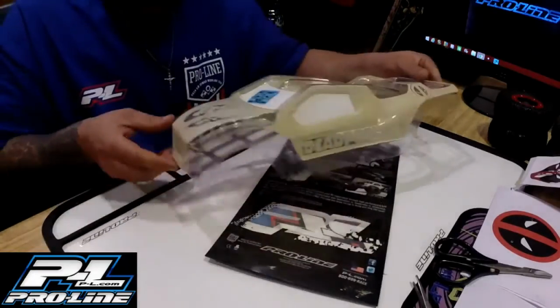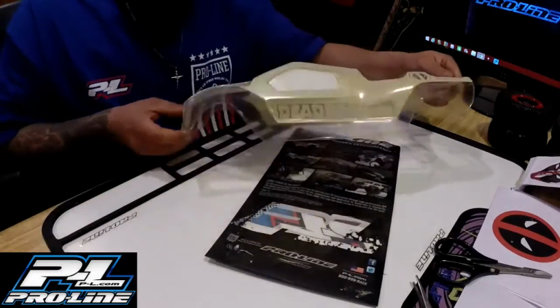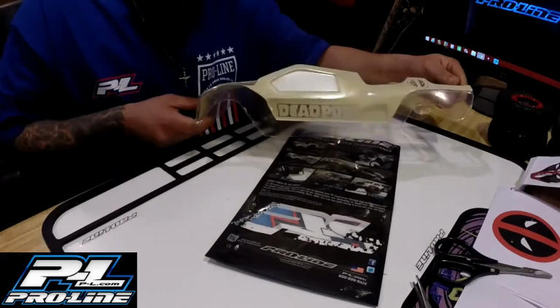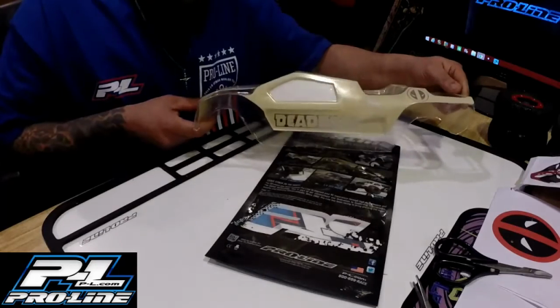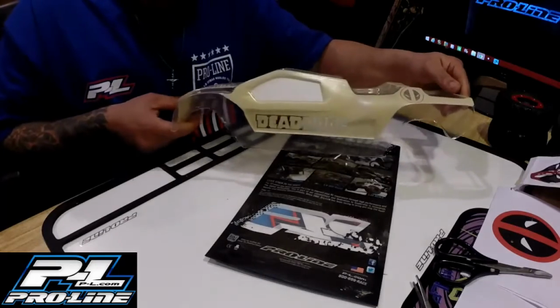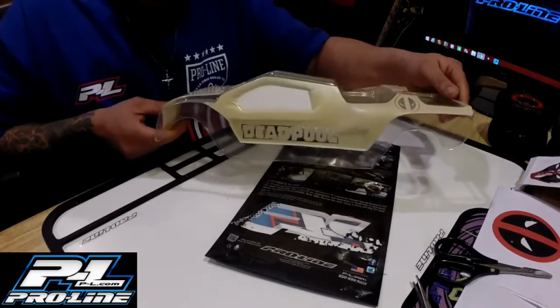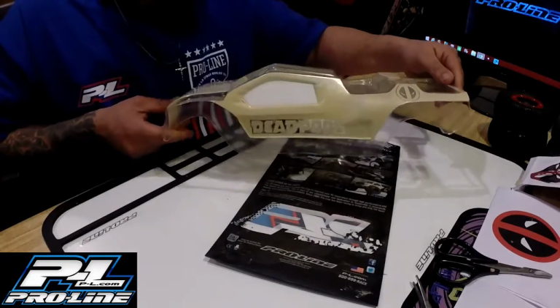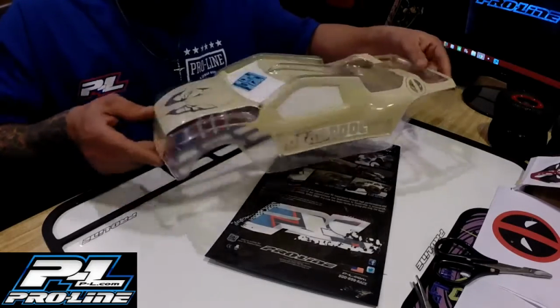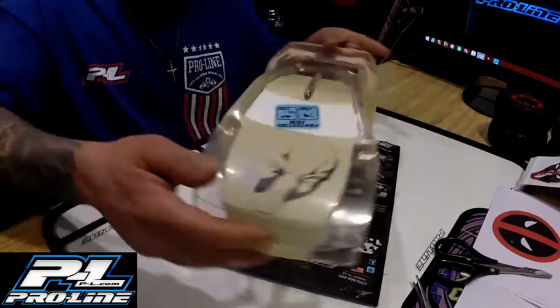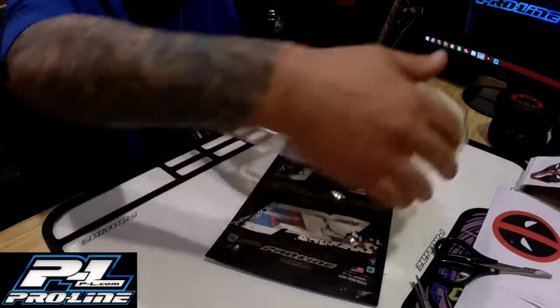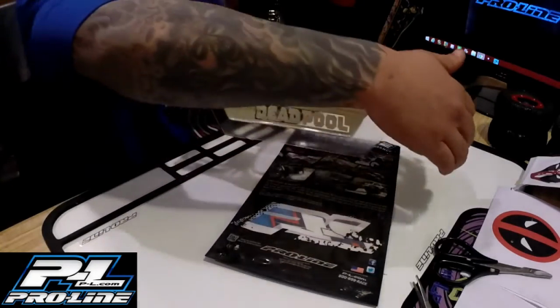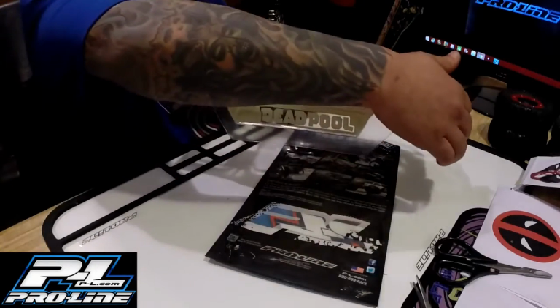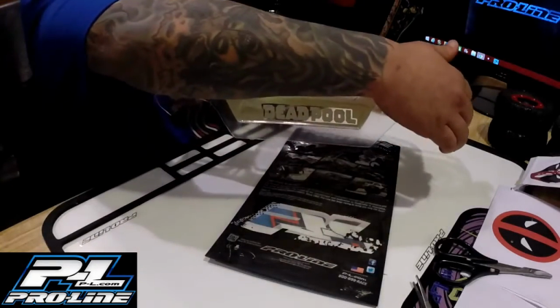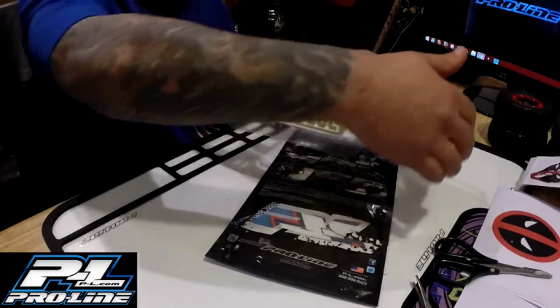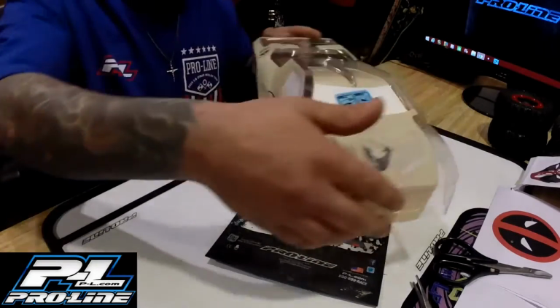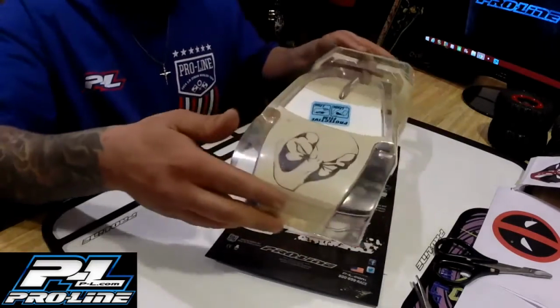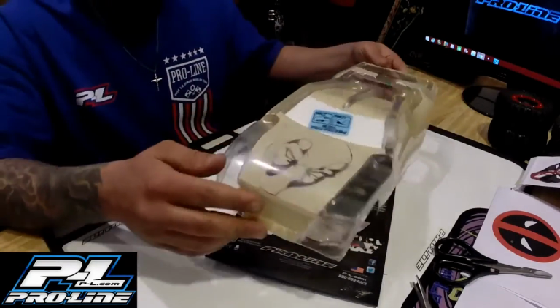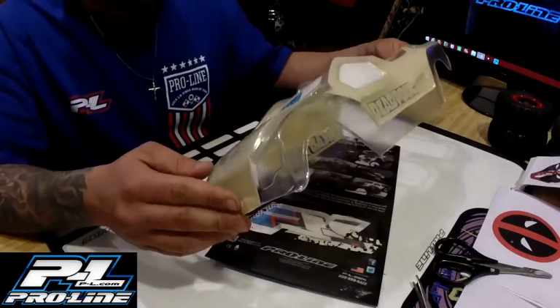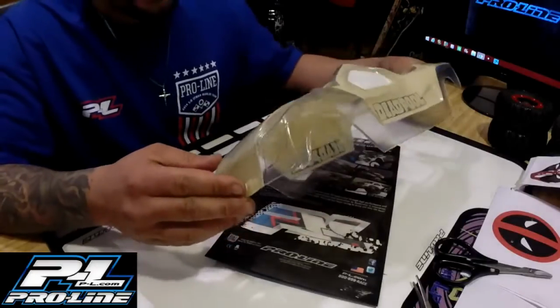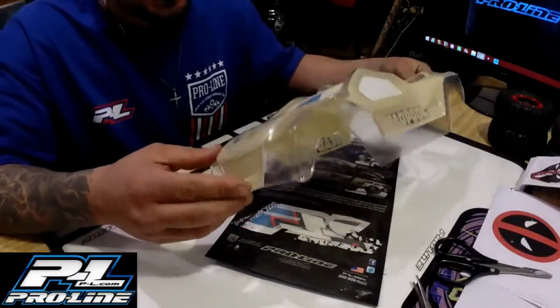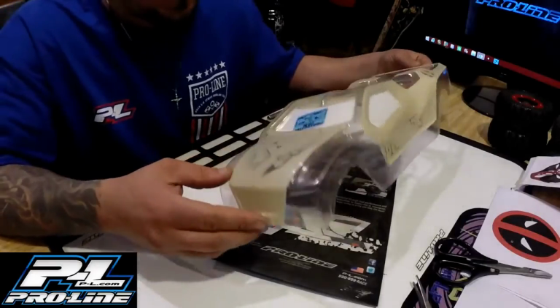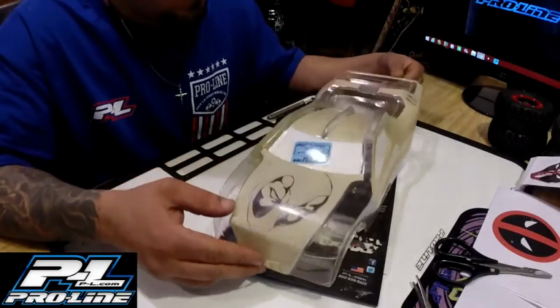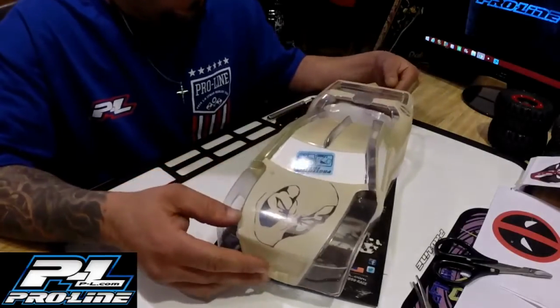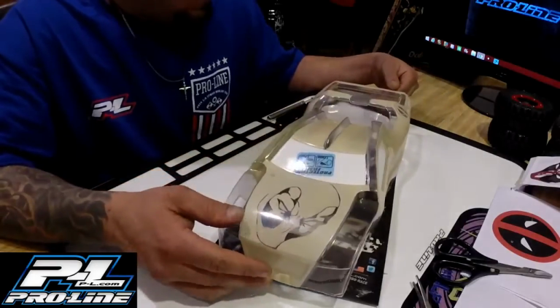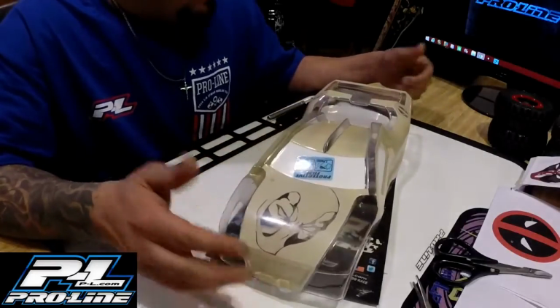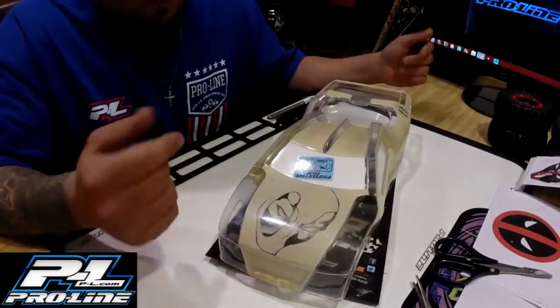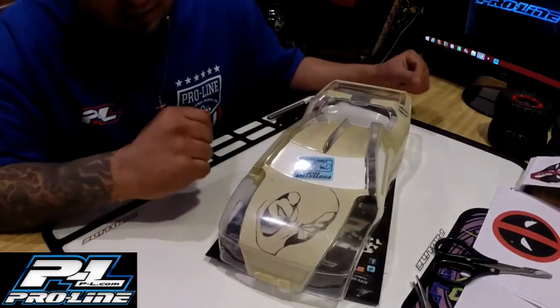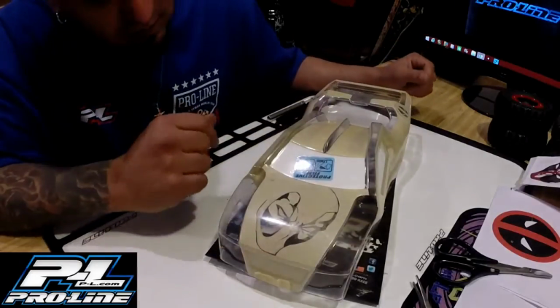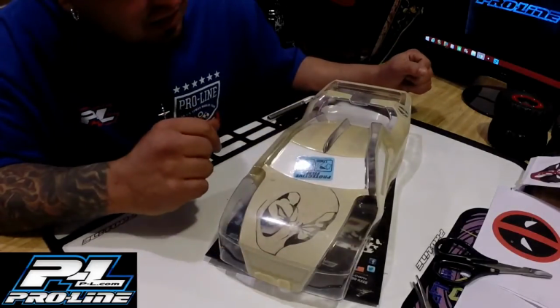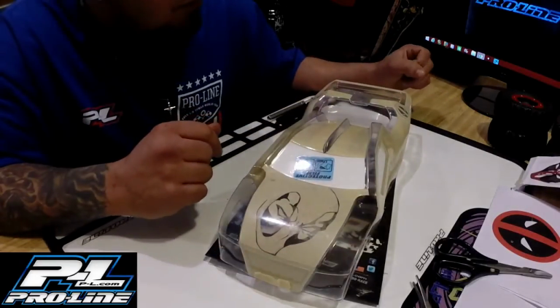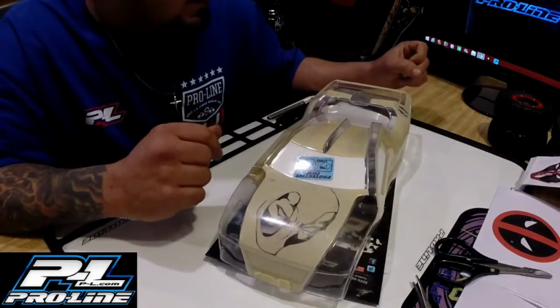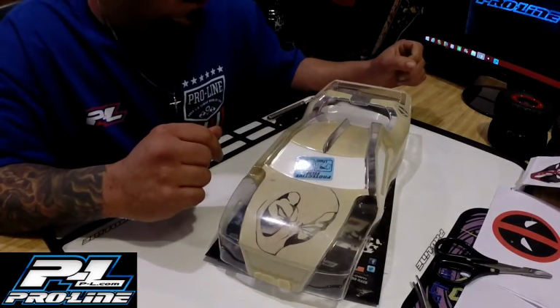I went ahead and did the lettering on the side — same thing, it's not perfect, but it looks good. I like it. I'm gonna get it as straight as possible, as straight as I can. So yeah, it's all taped up and ready to go.